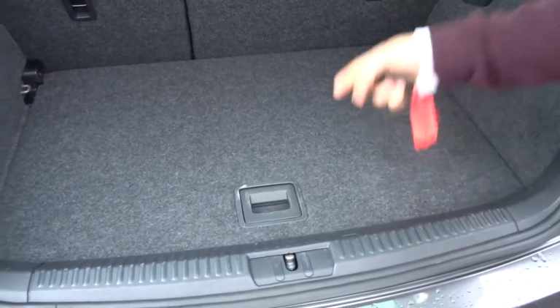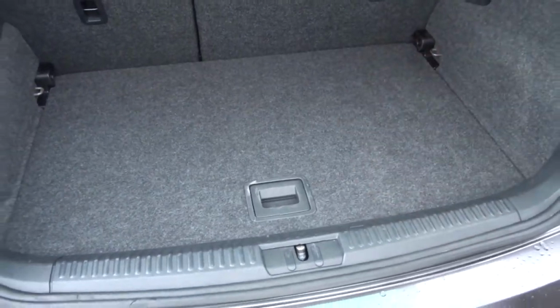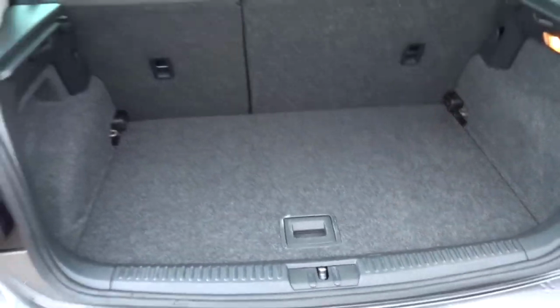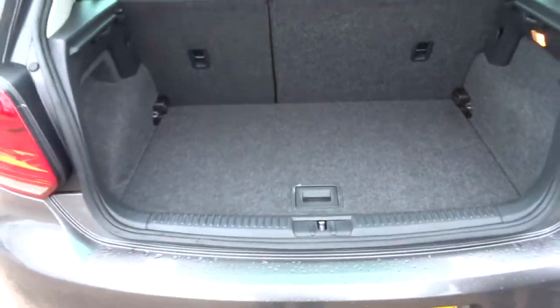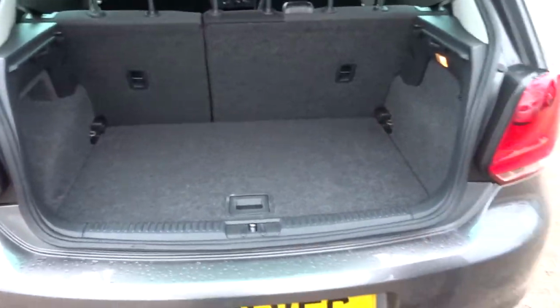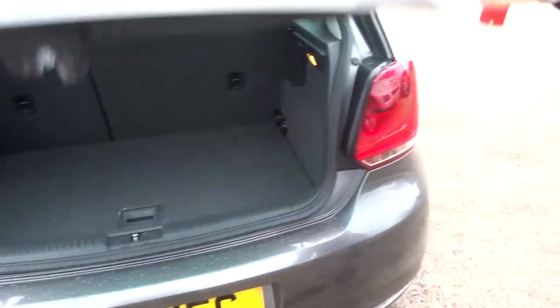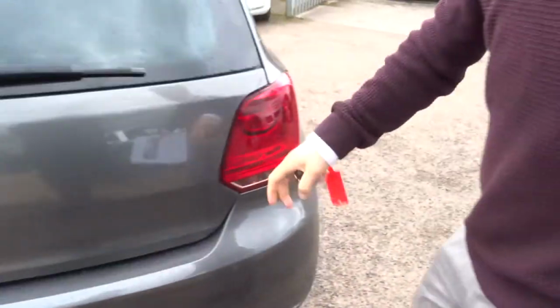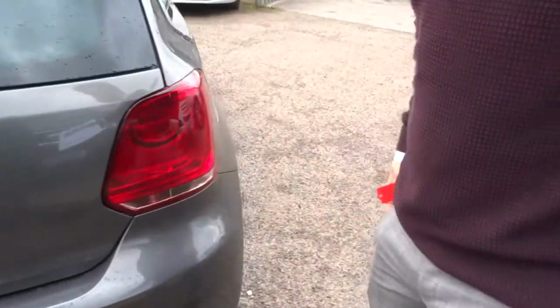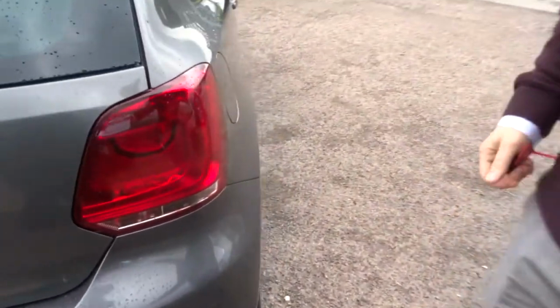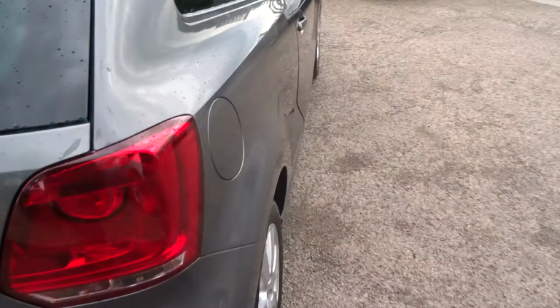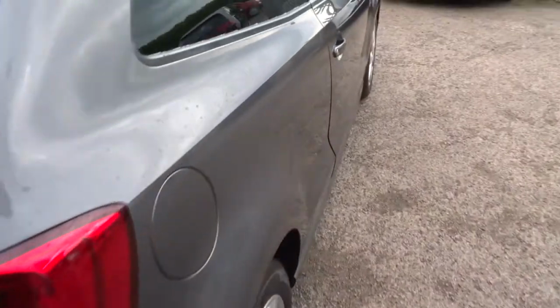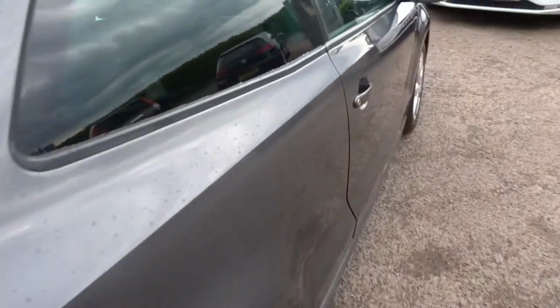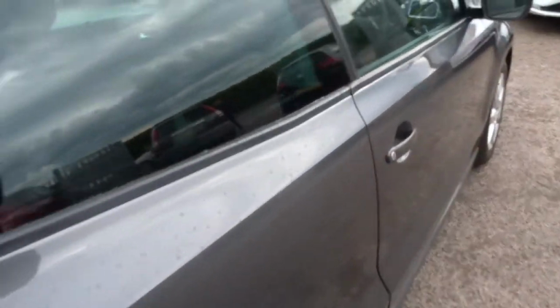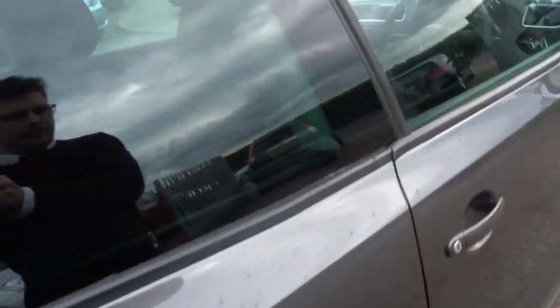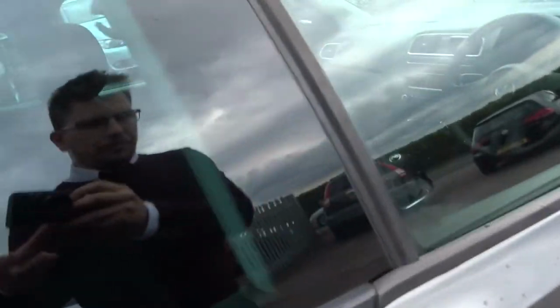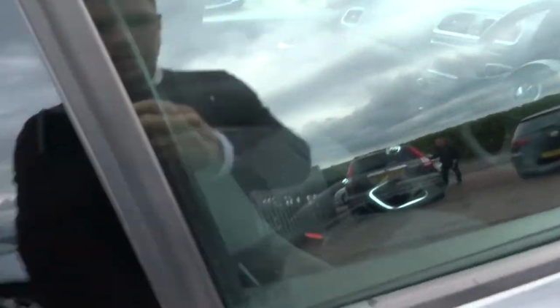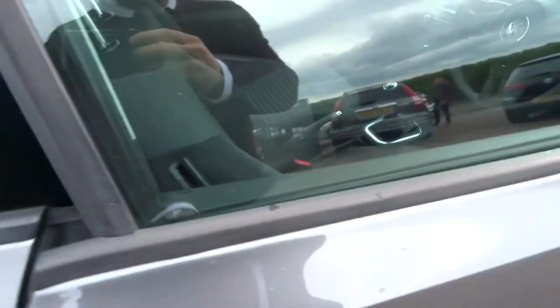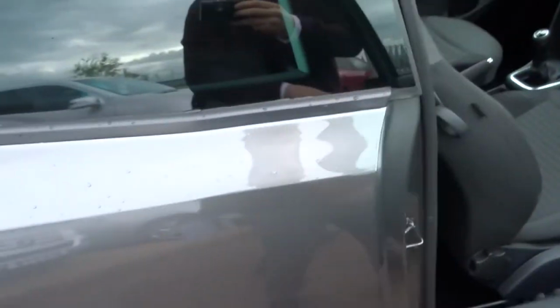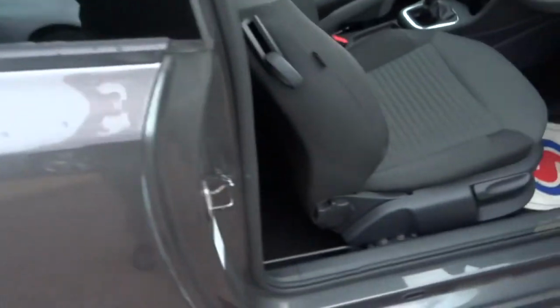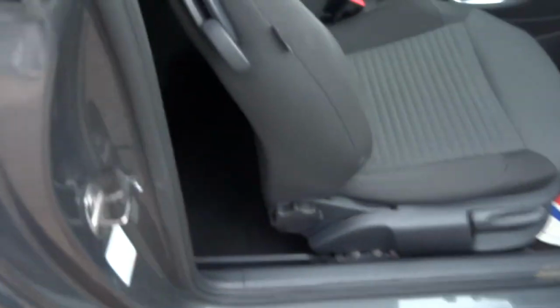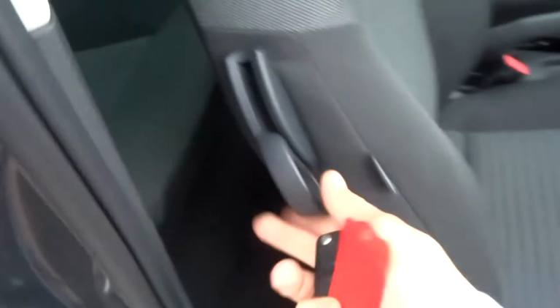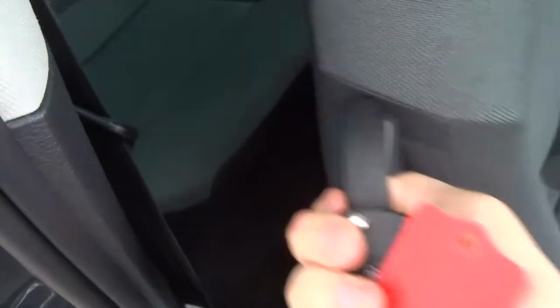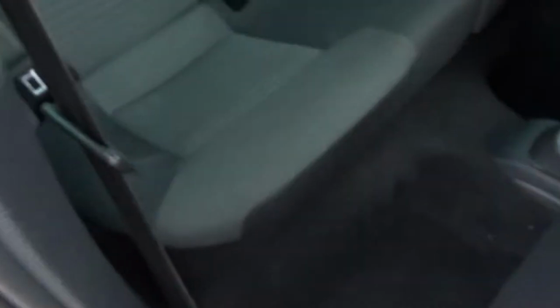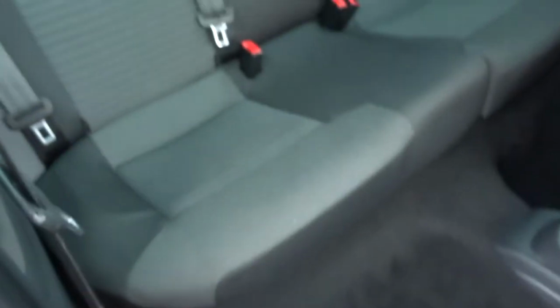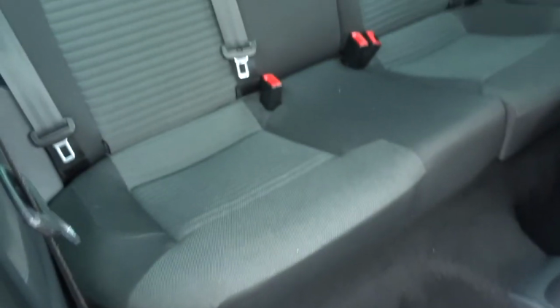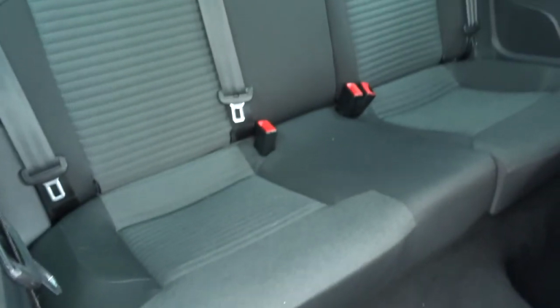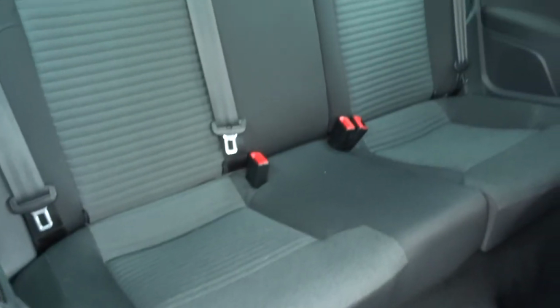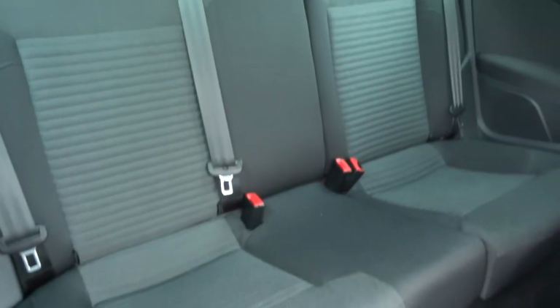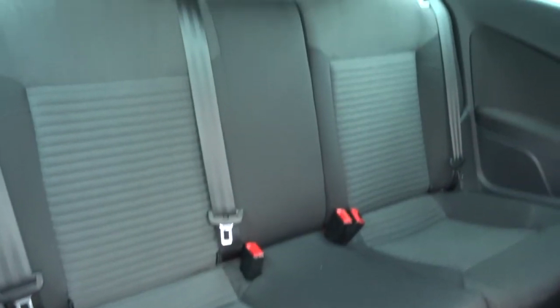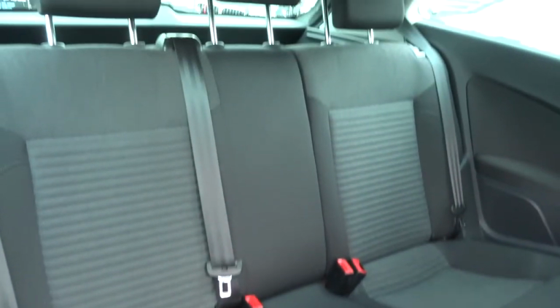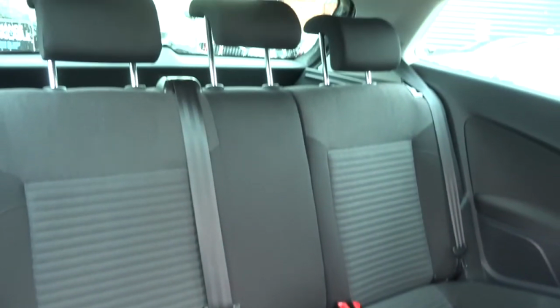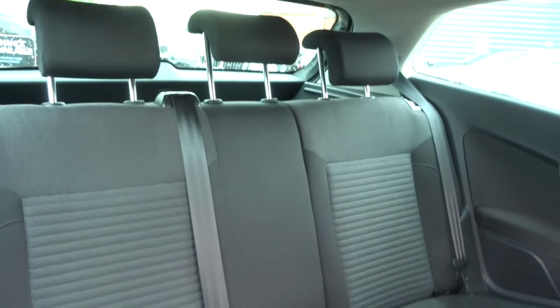If we have a look inside the car itself, we've got the two-tone interior, complete with ISOFIX.